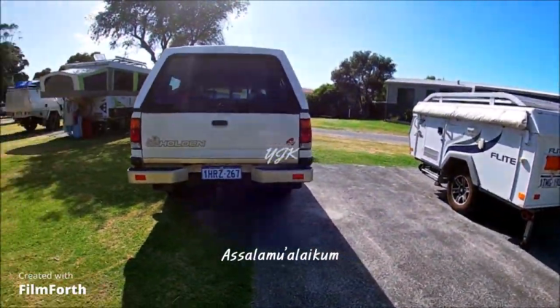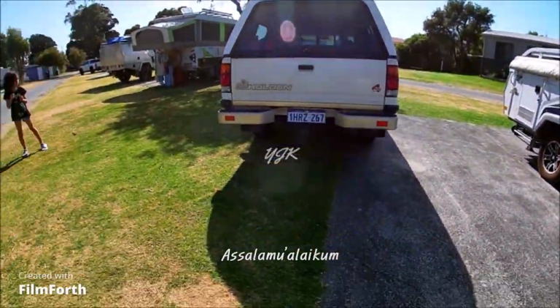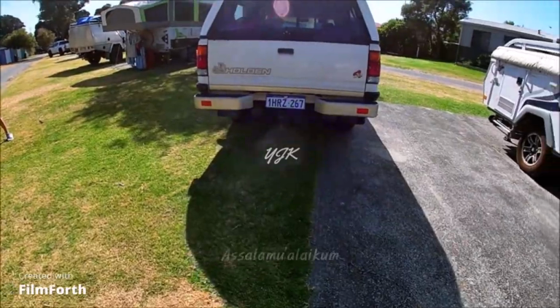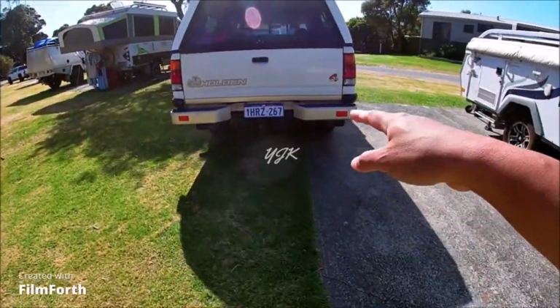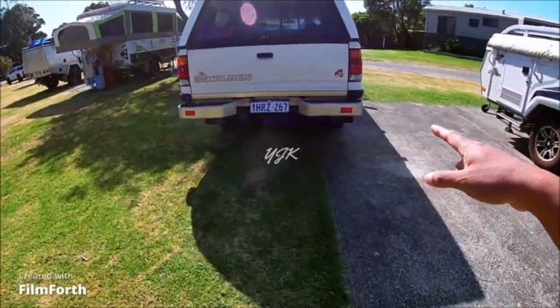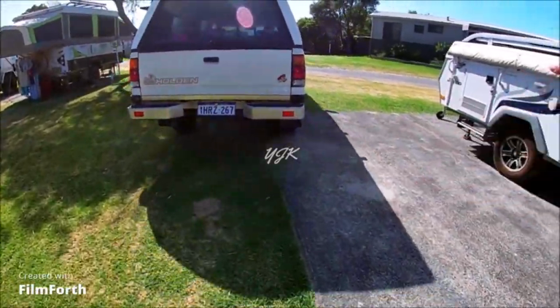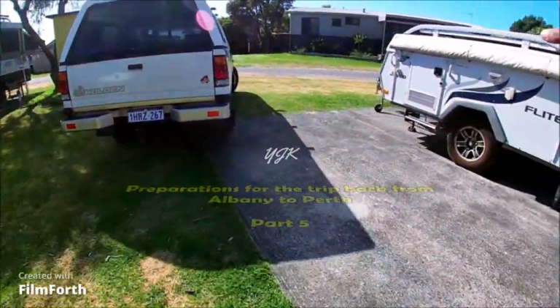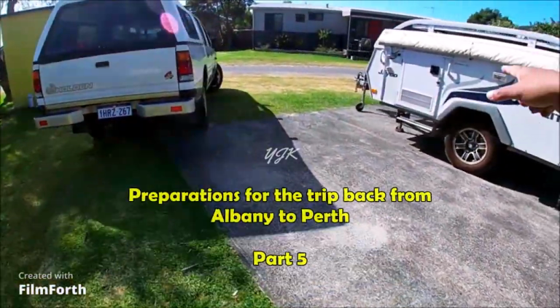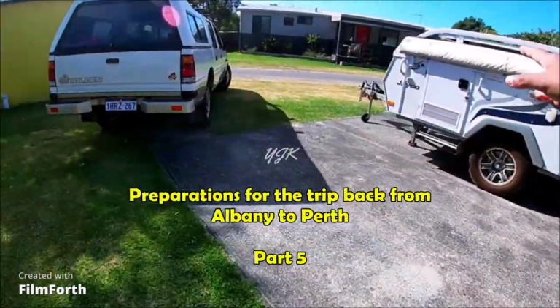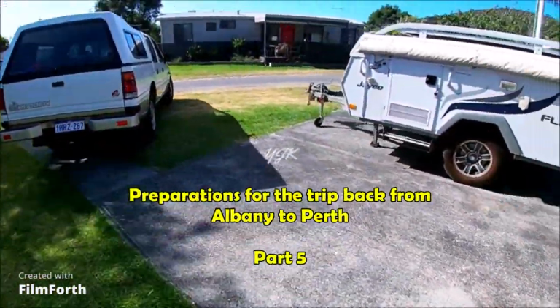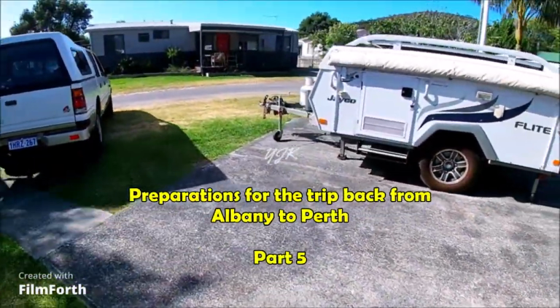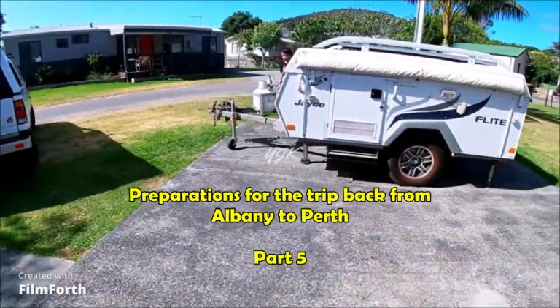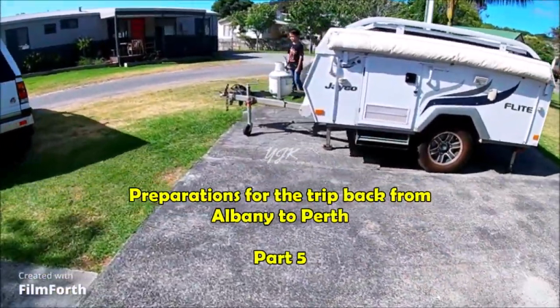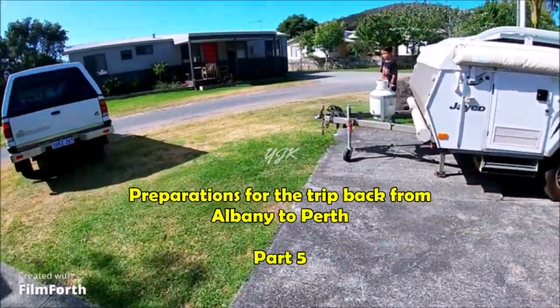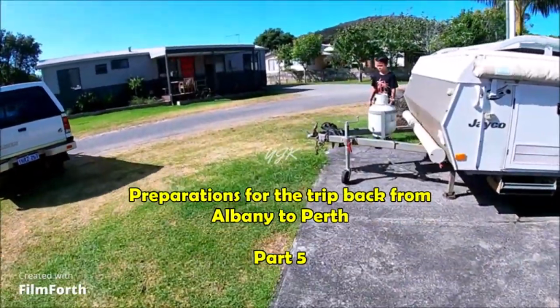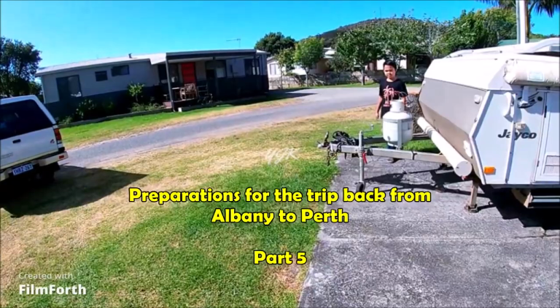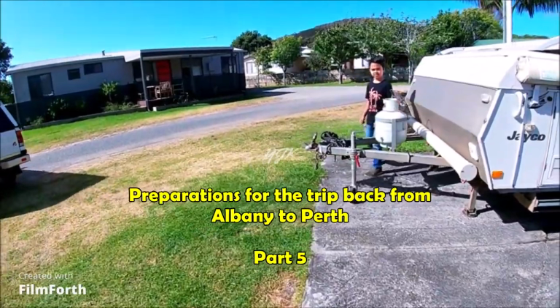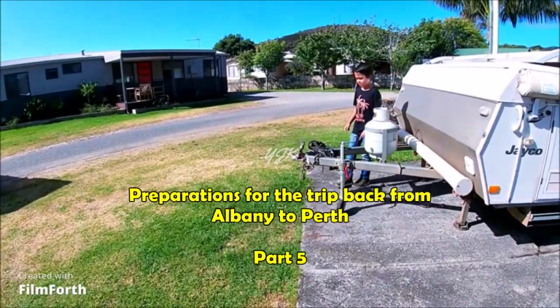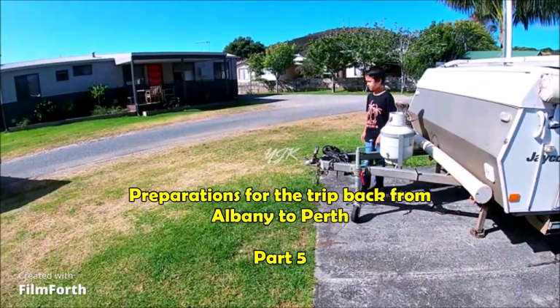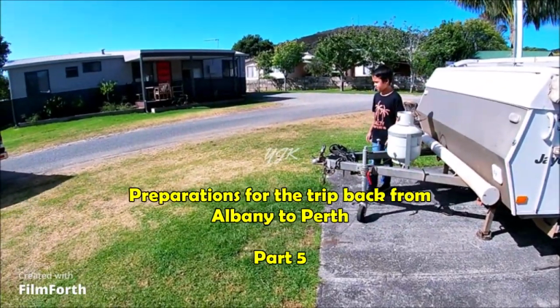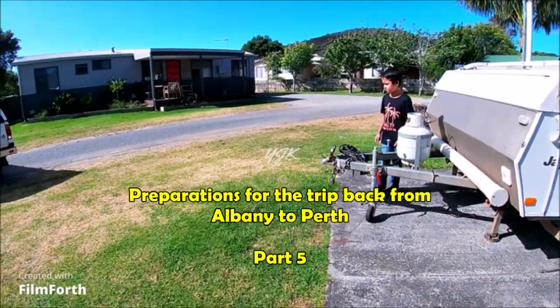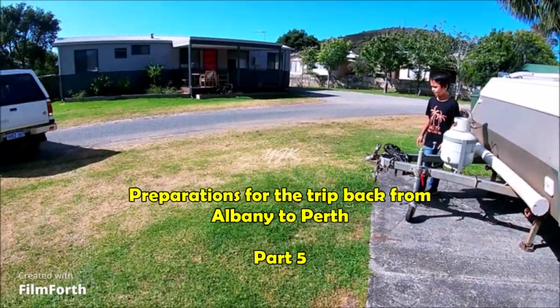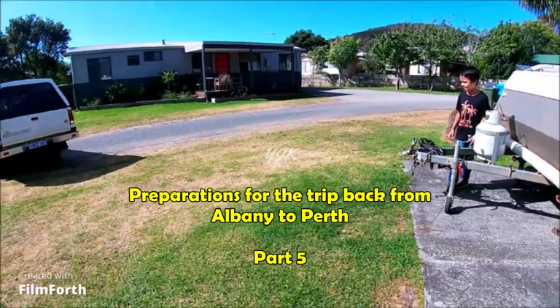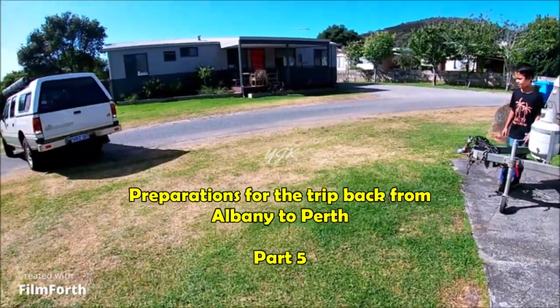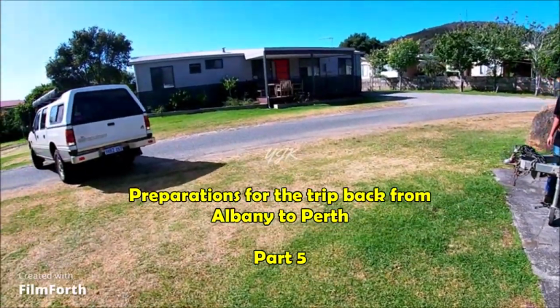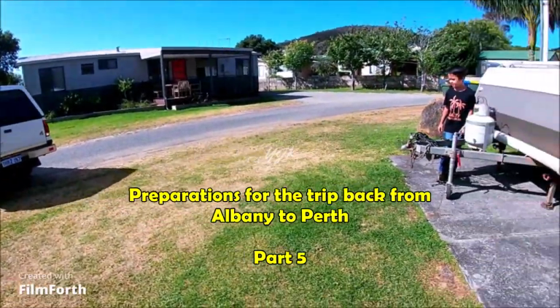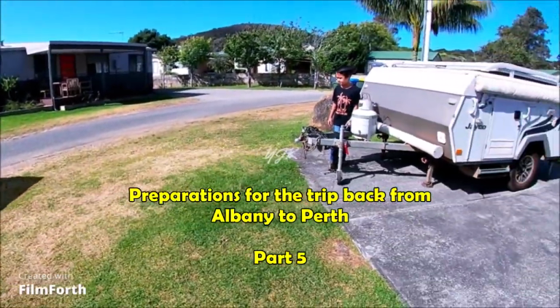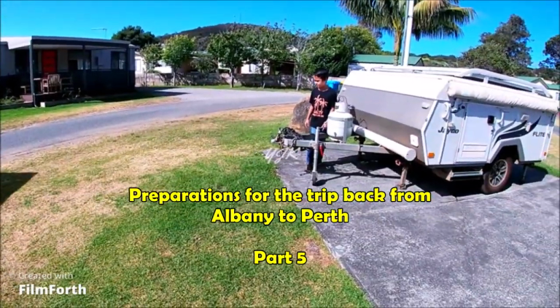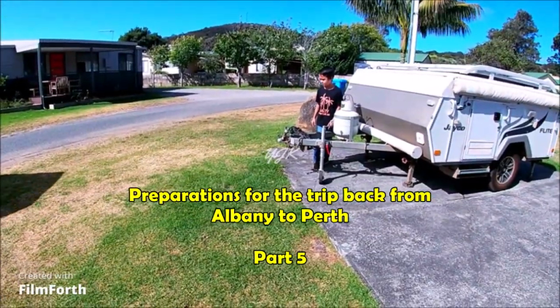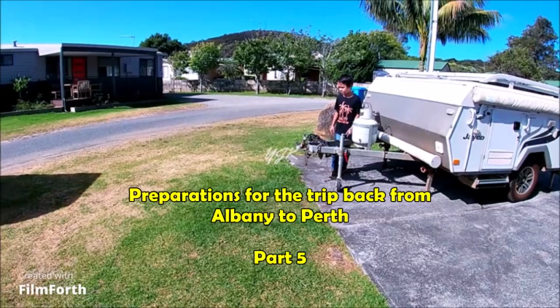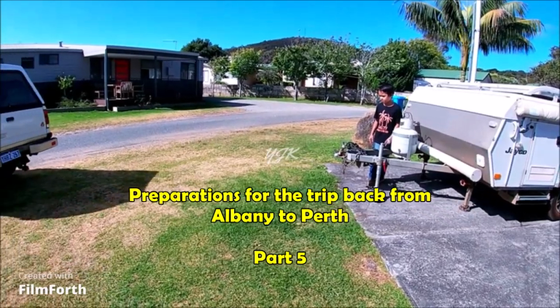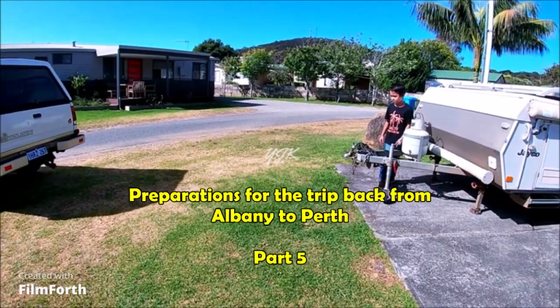It needs to hook and attach to that and connect it so we can trail them and track them.